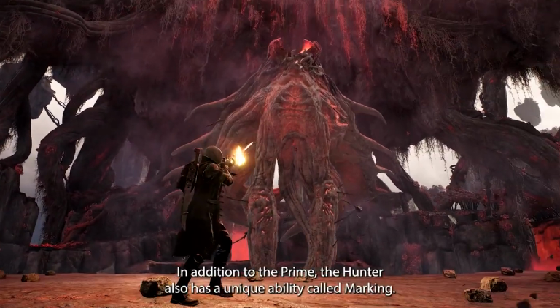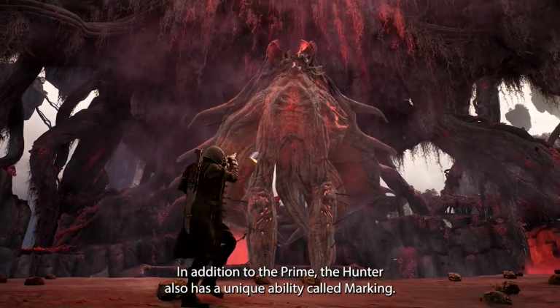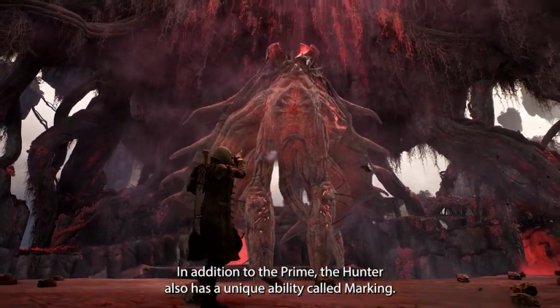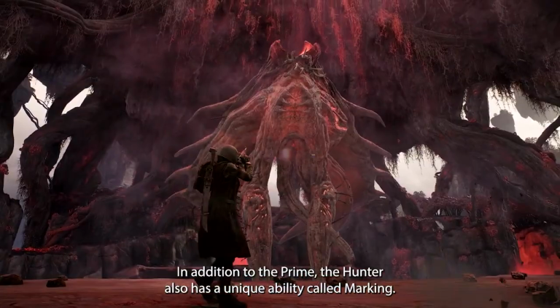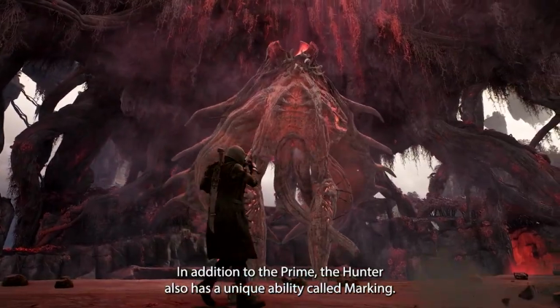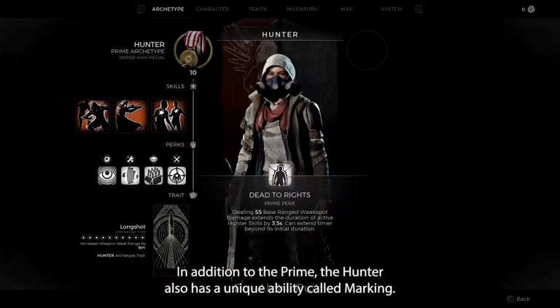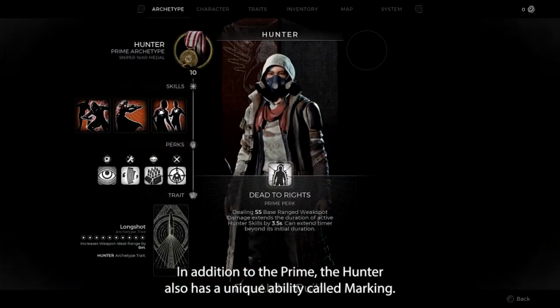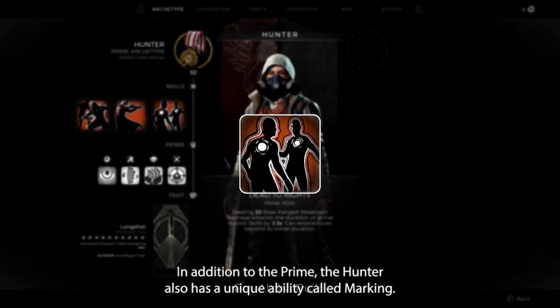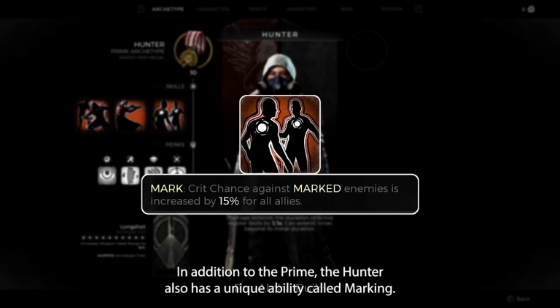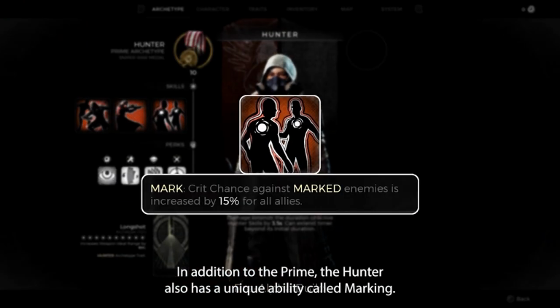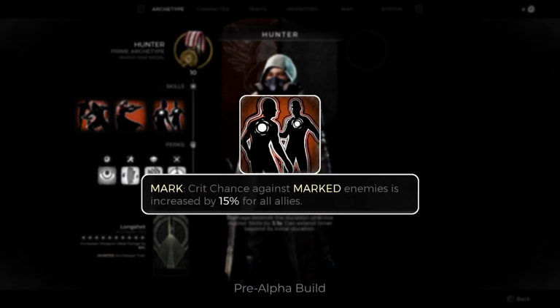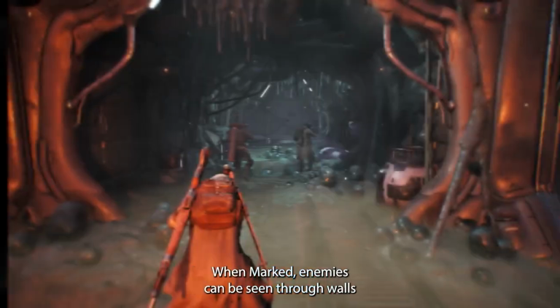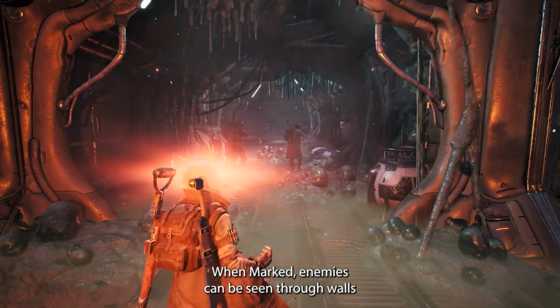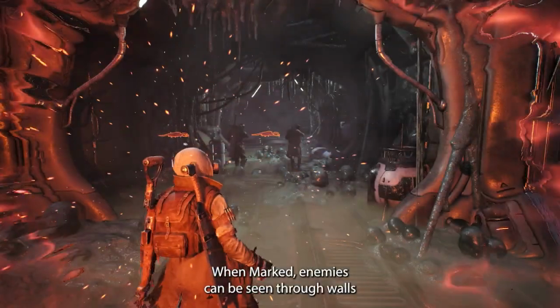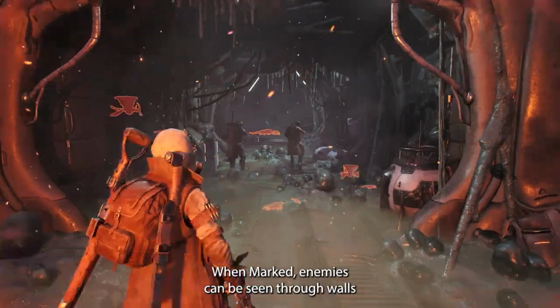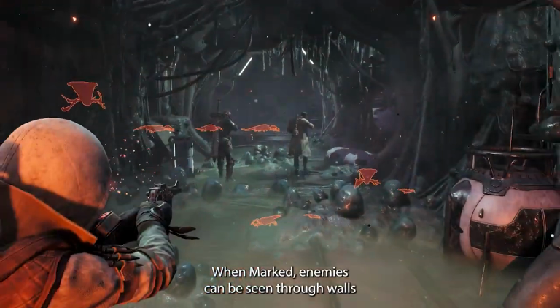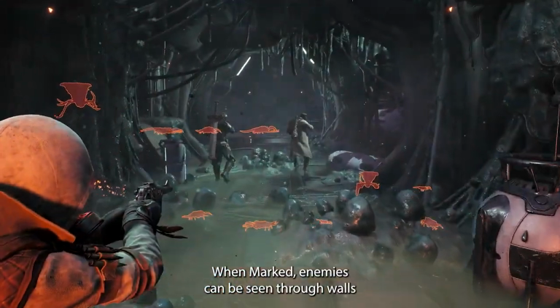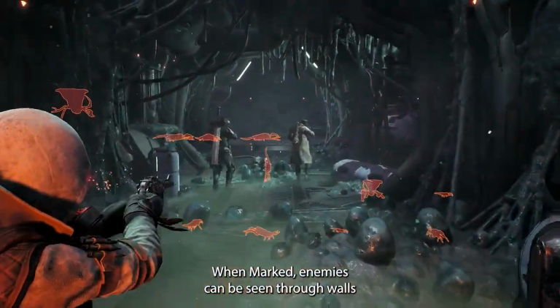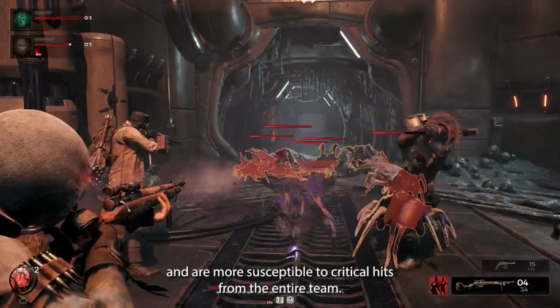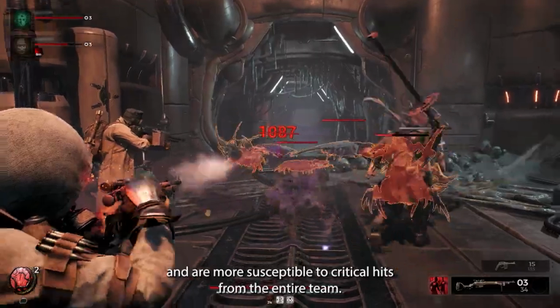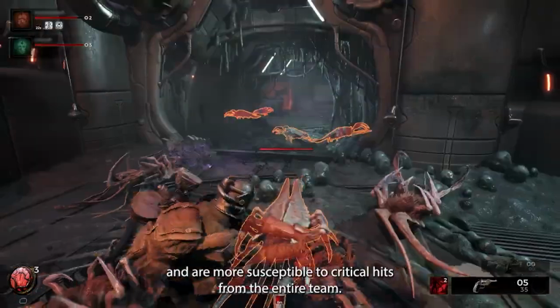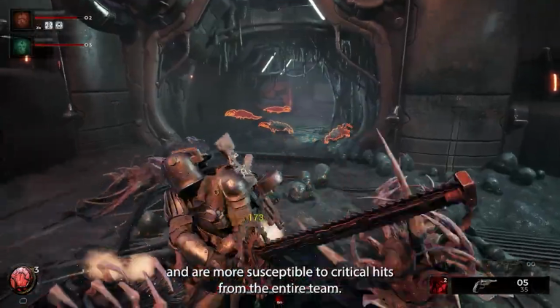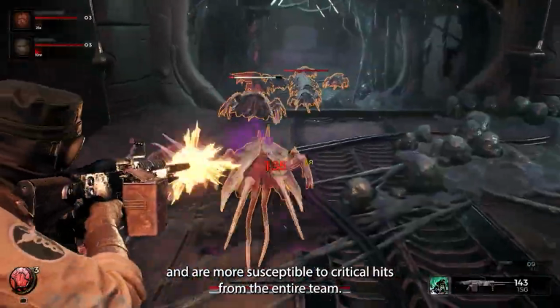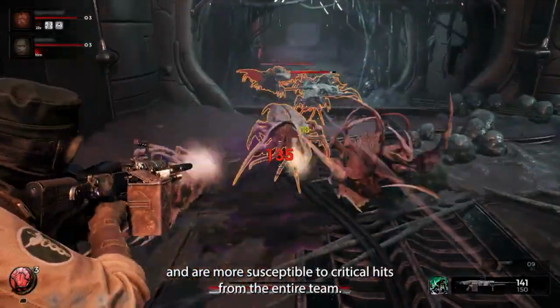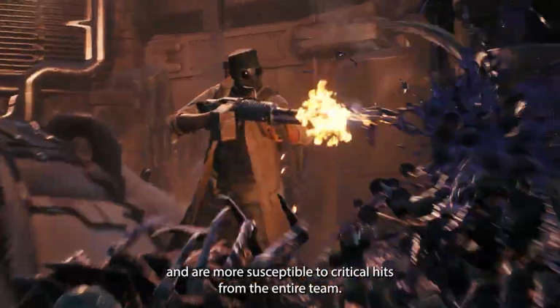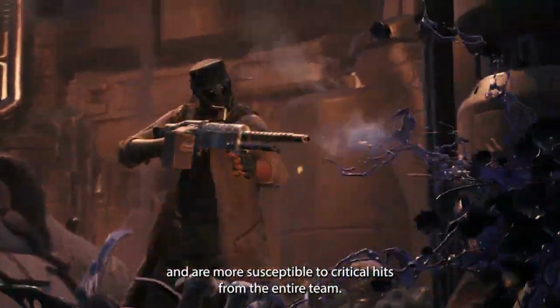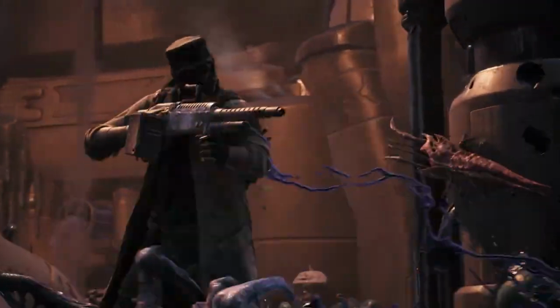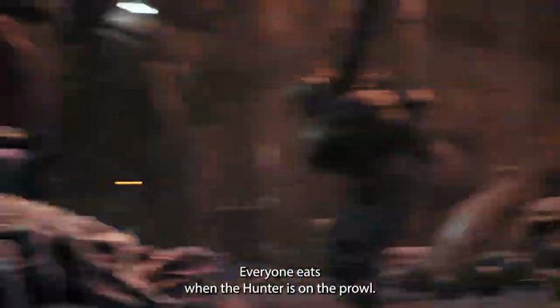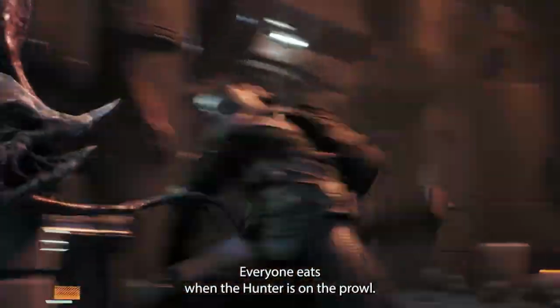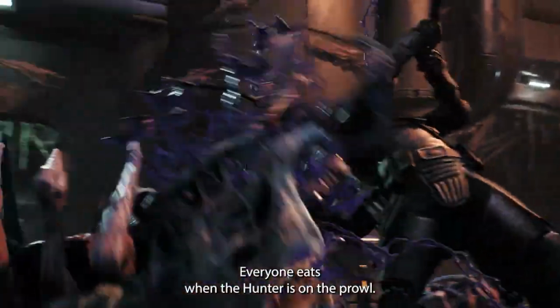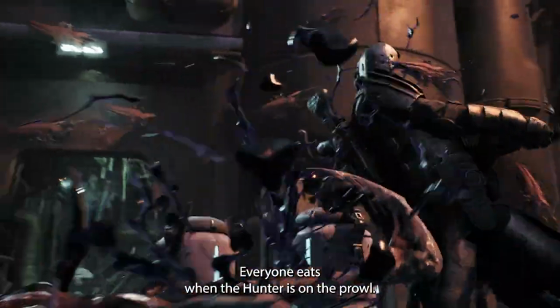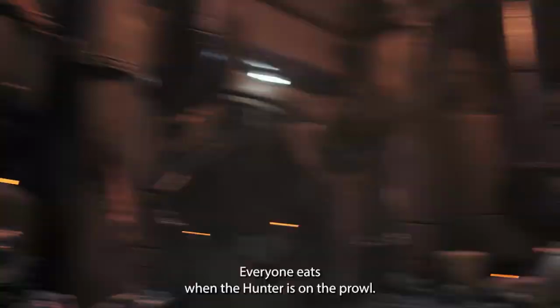In addition to the Prime, the Hunter also has a unique ability called Marking. When marked, enemies can be seen through walls and are more susceptible to critical hits from the entire team. Everyone eats when the Hunter's on the prowl.